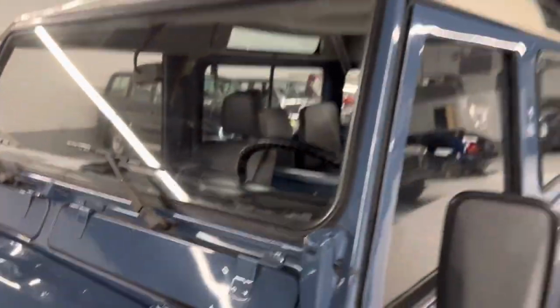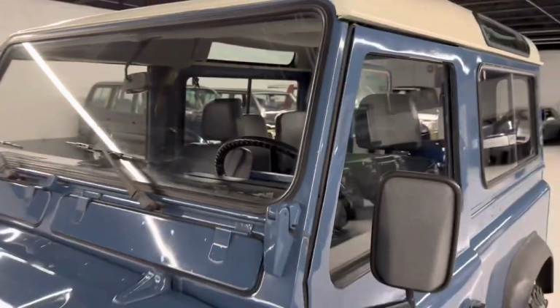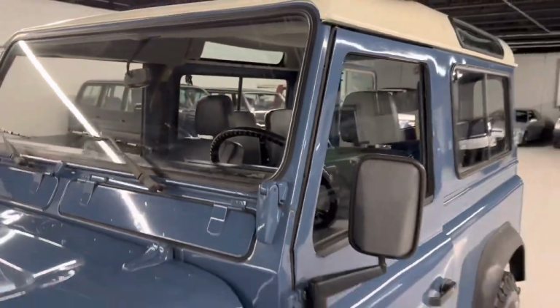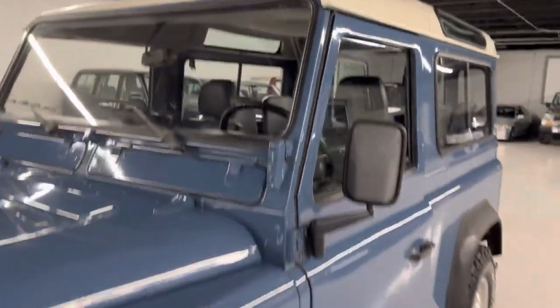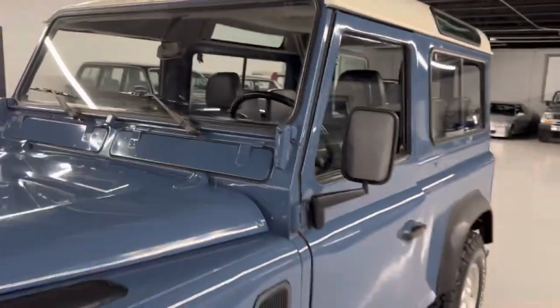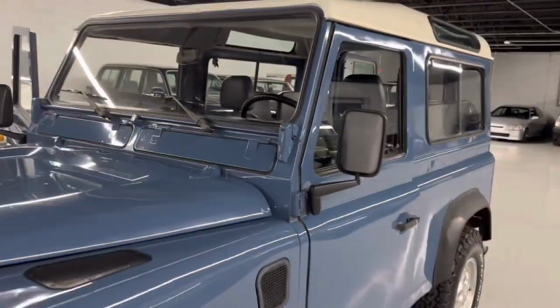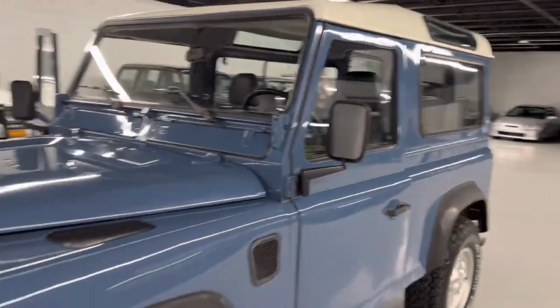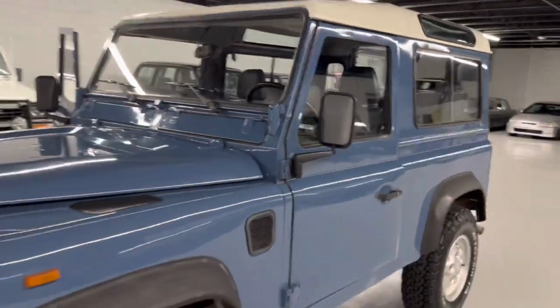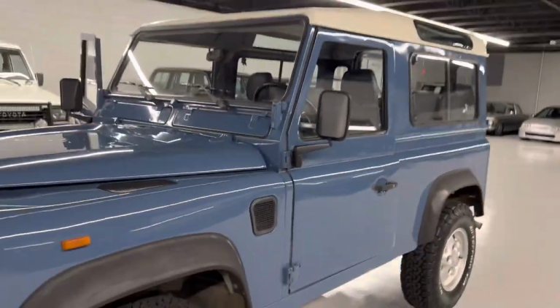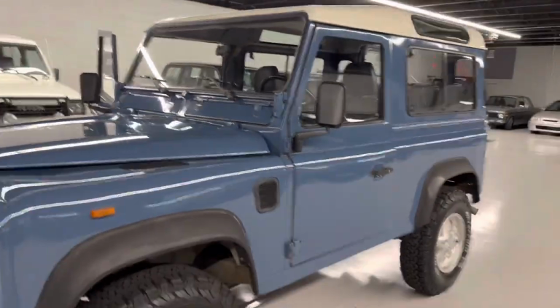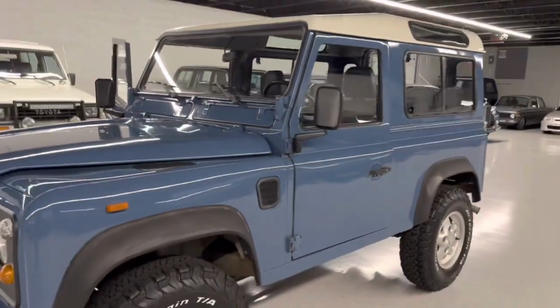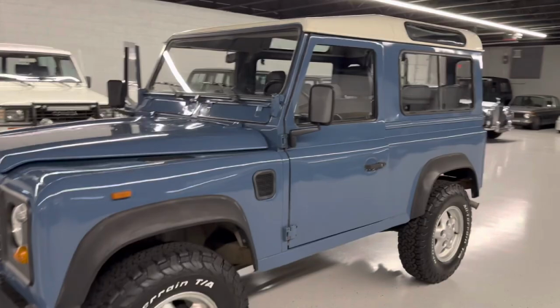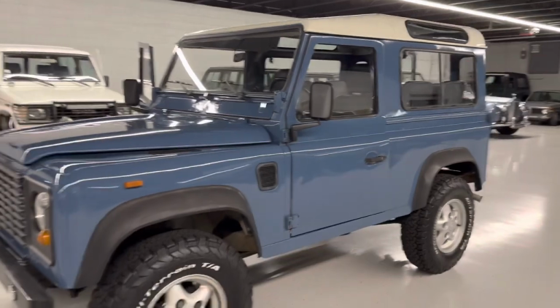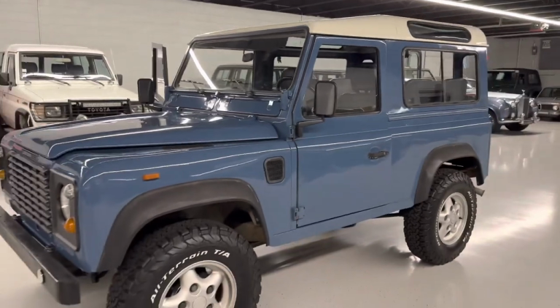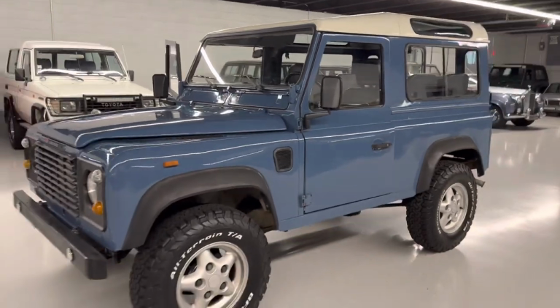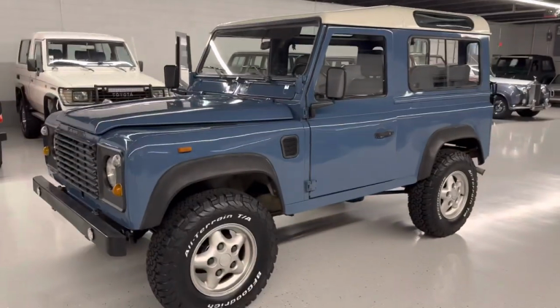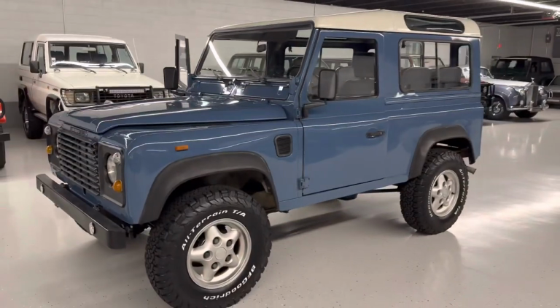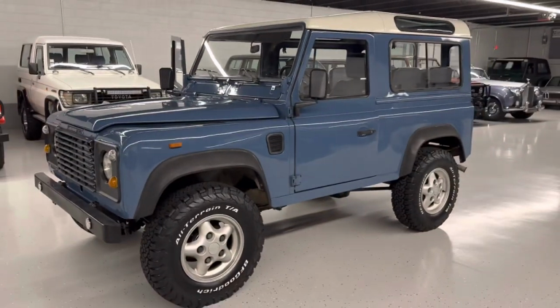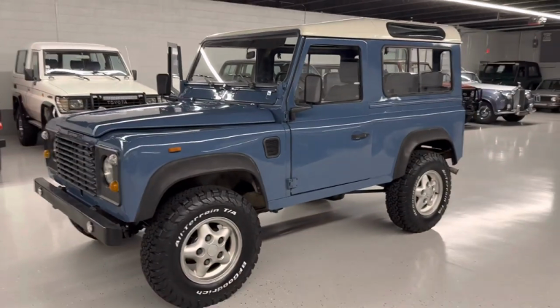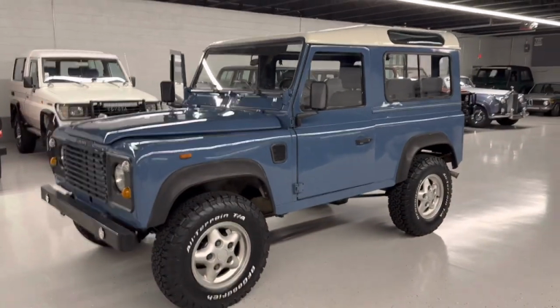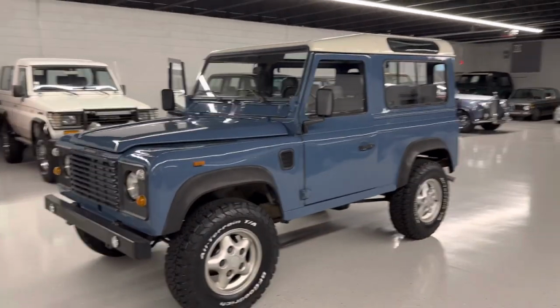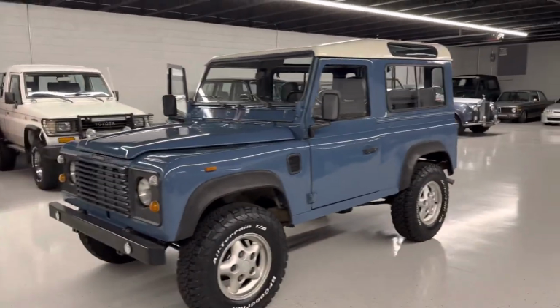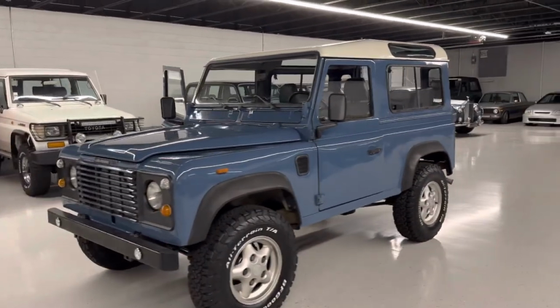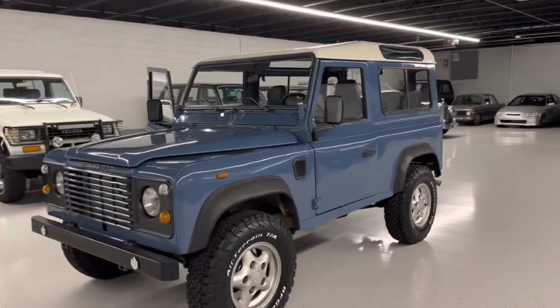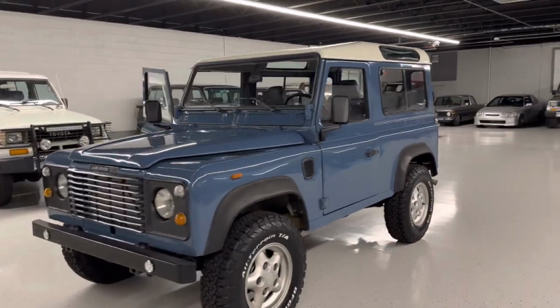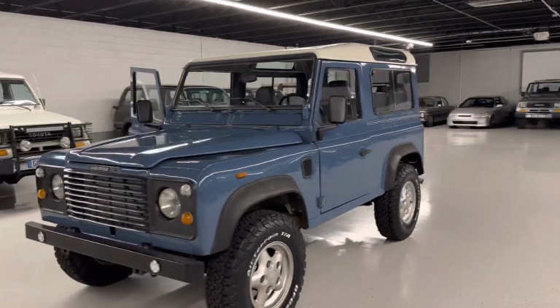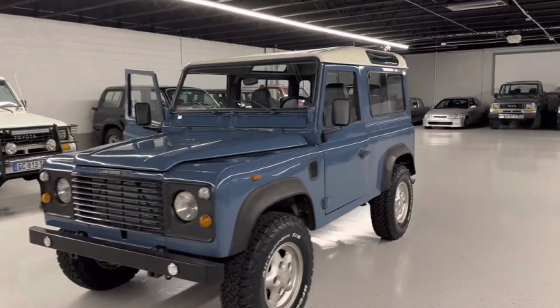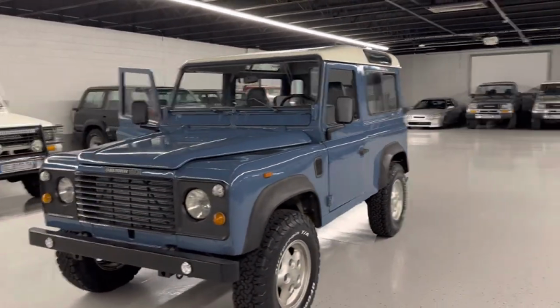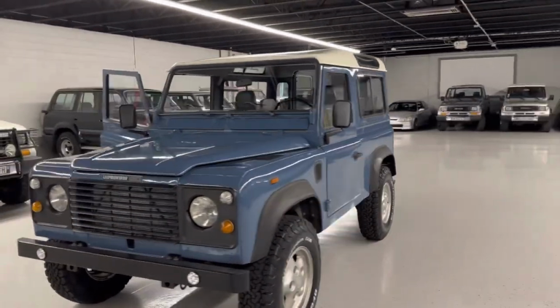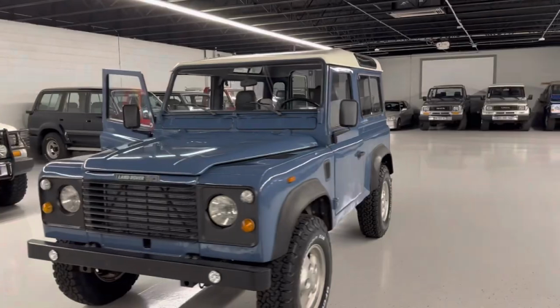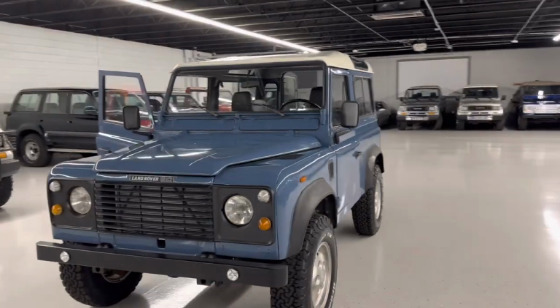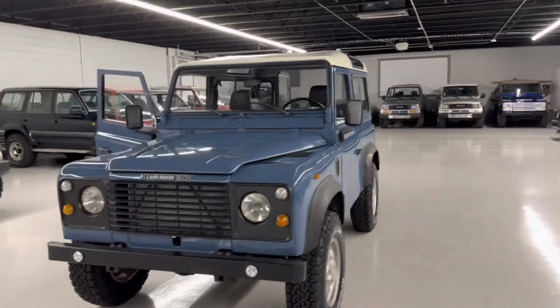Great color, rides good, we've done maintenance on it. Sorted Defender. If you have any questions or want more details, just give us a call.